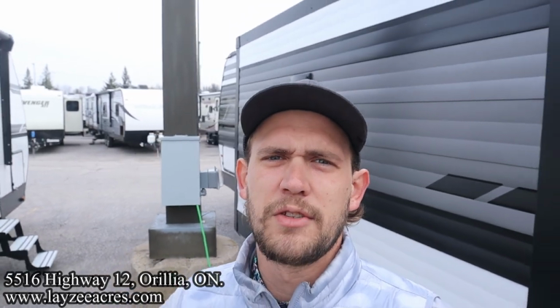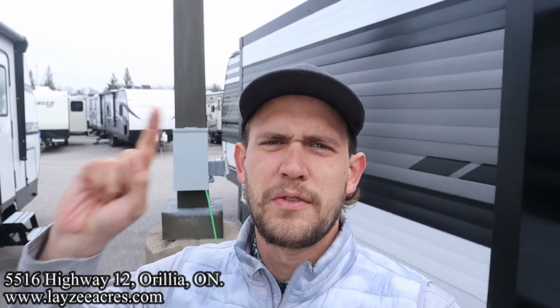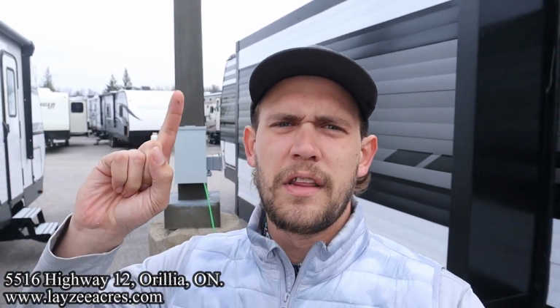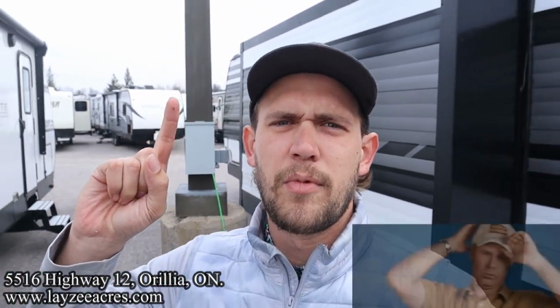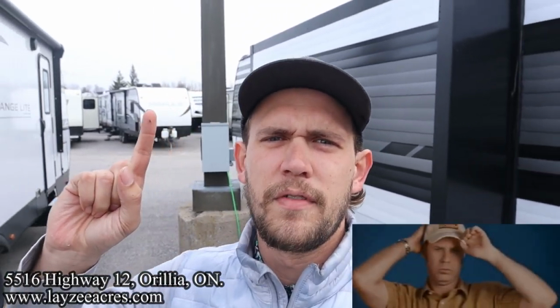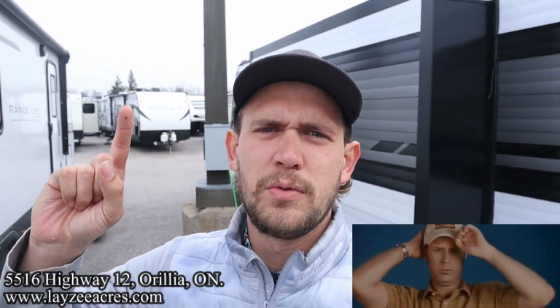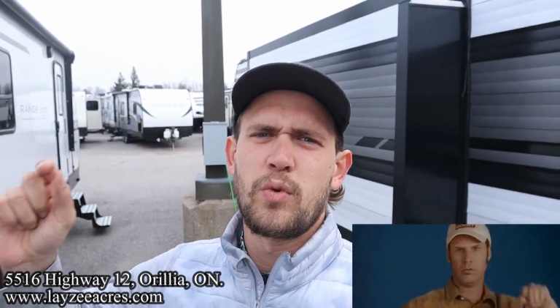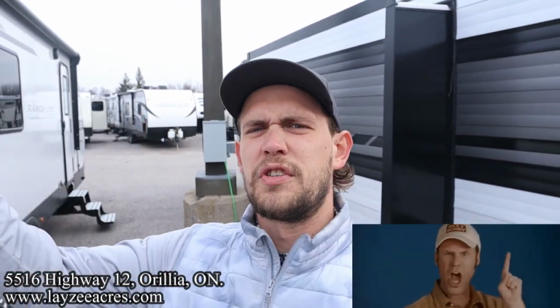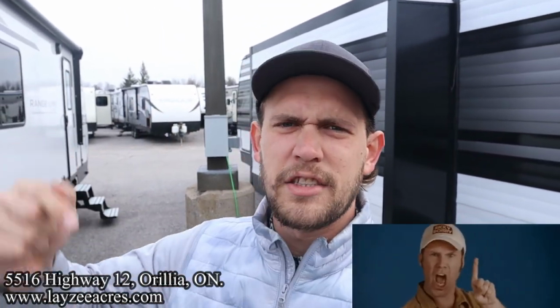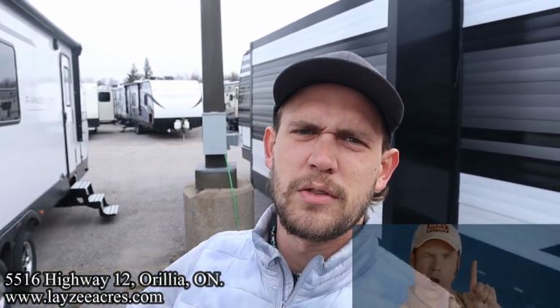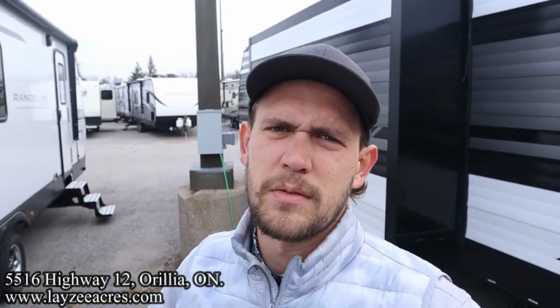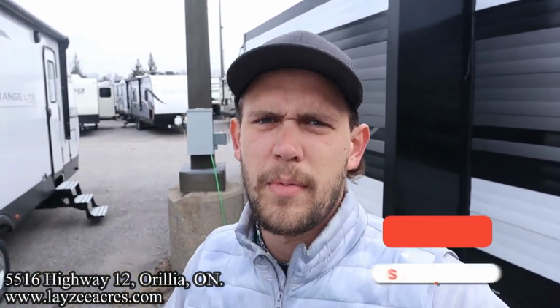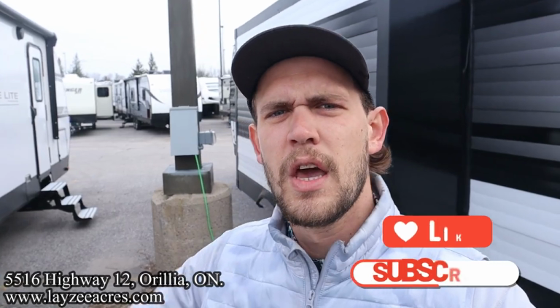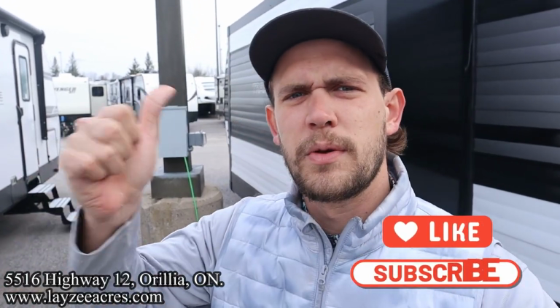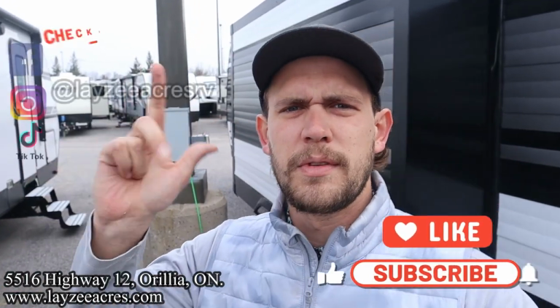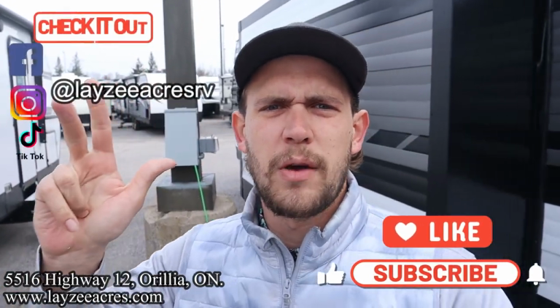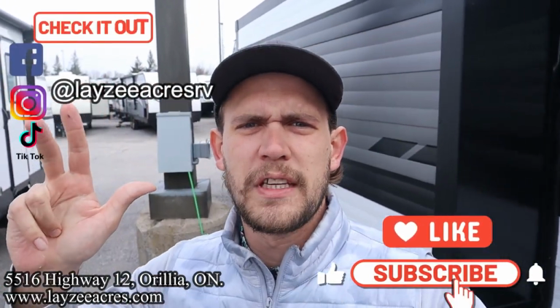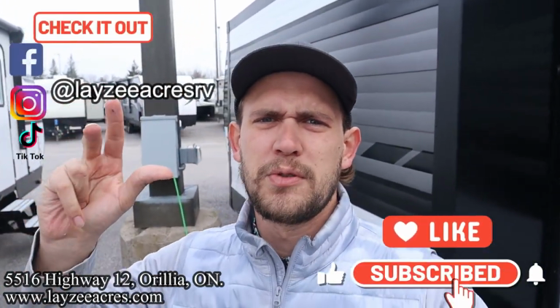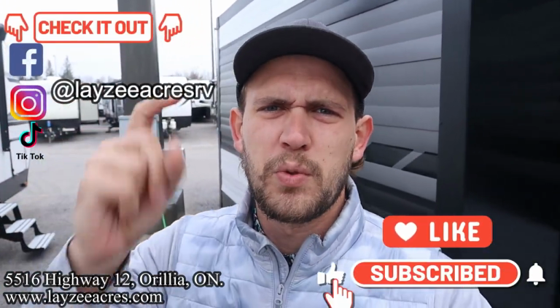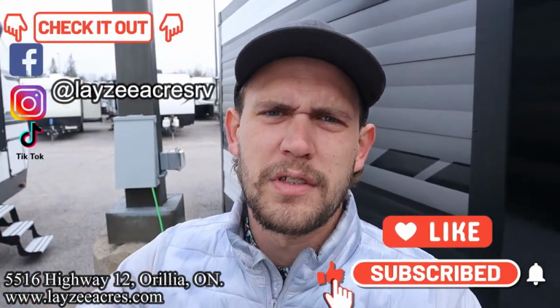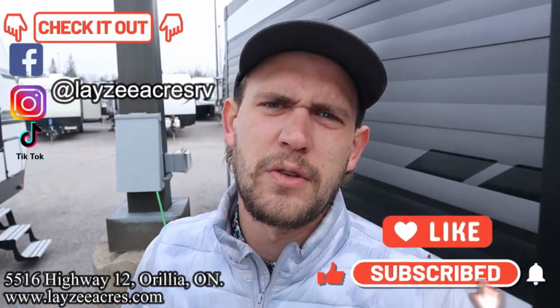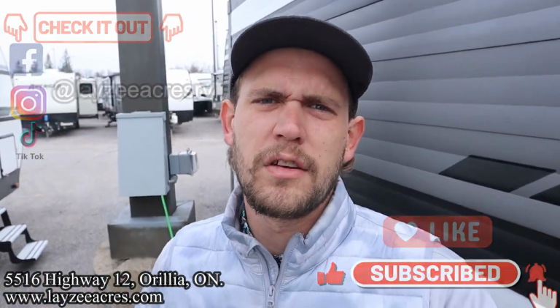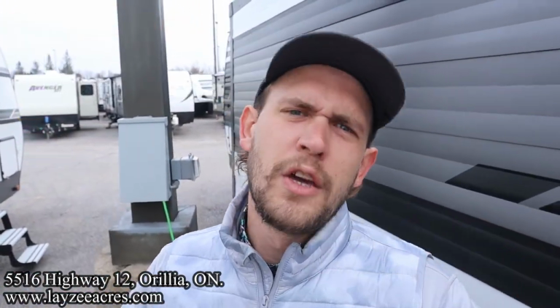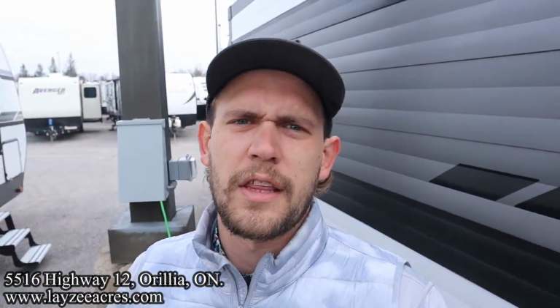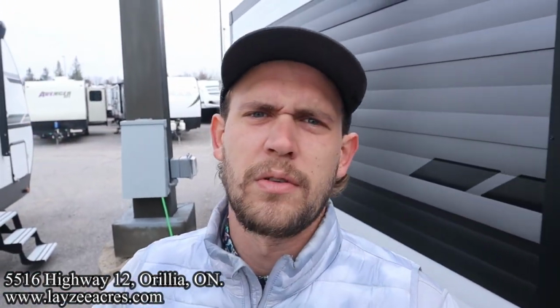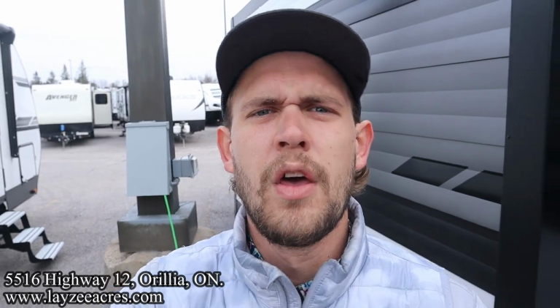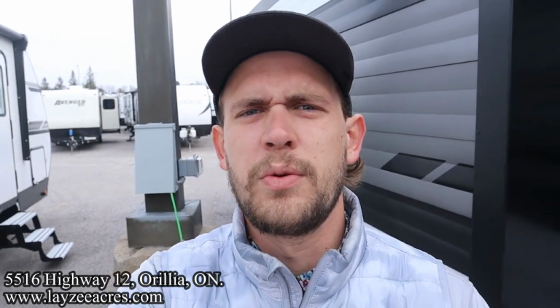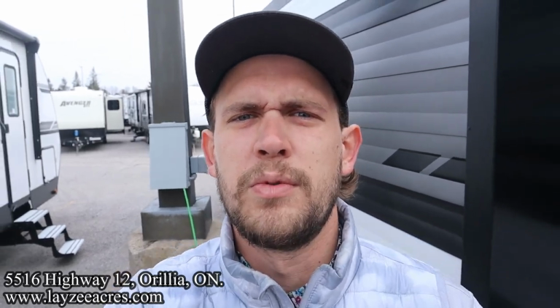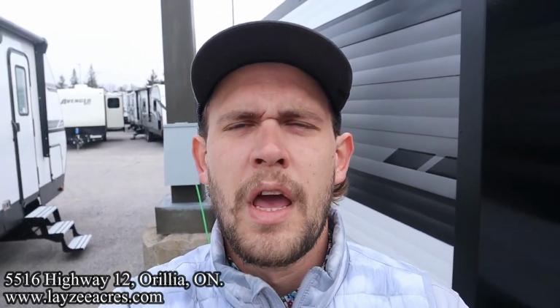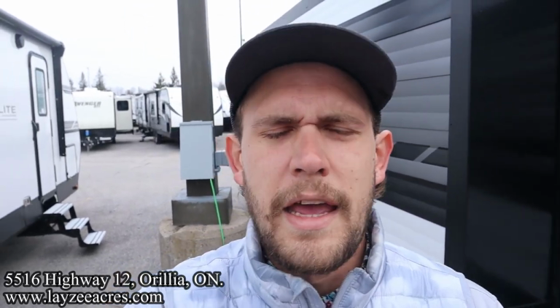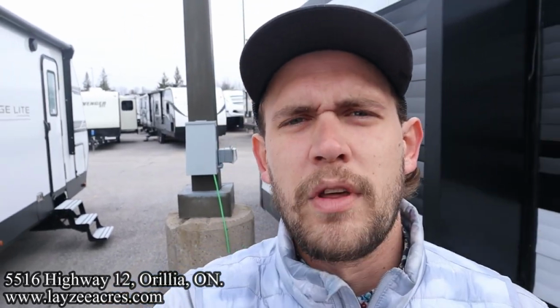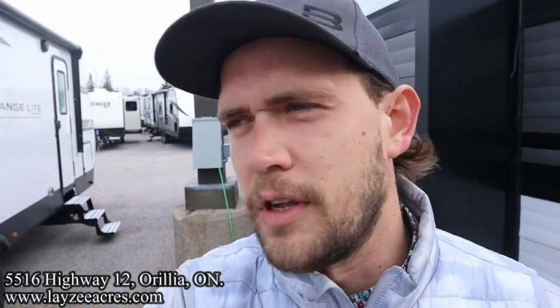Thank you so much for tuning in to the number one RV YouTube channel in the world. You should smash and click those like and subscribe buttons. We're also on Instagram, TikTok, and Facebook producing some sweet reels on these new trailers. Check those out as well, along with our YouTube Shorts.